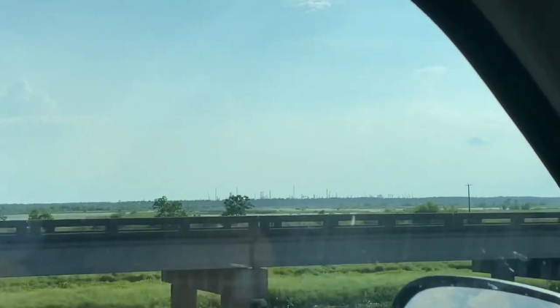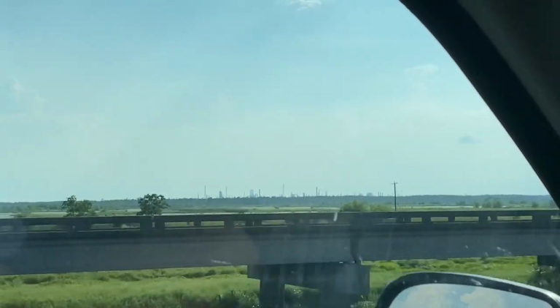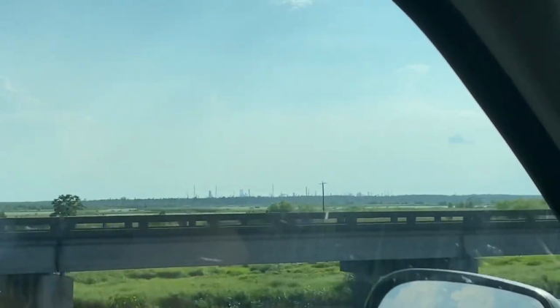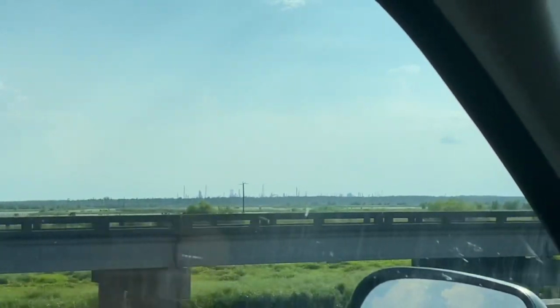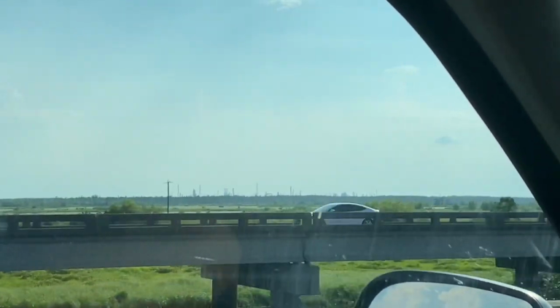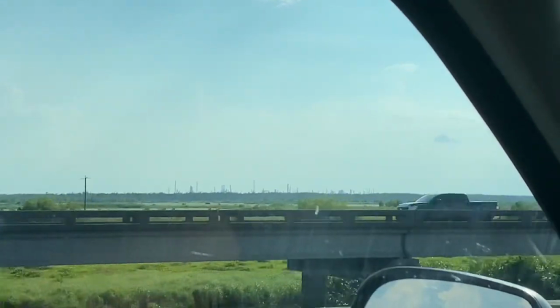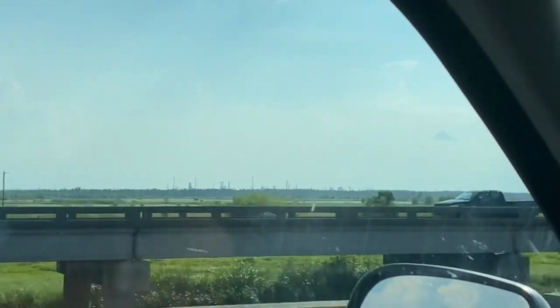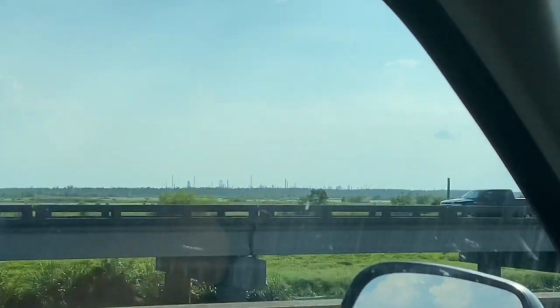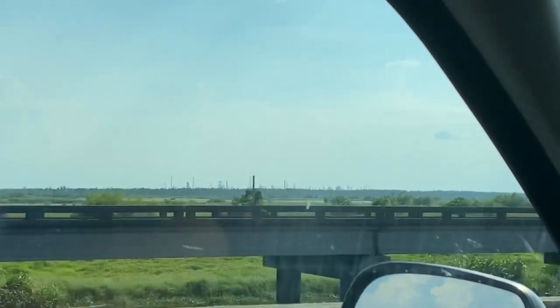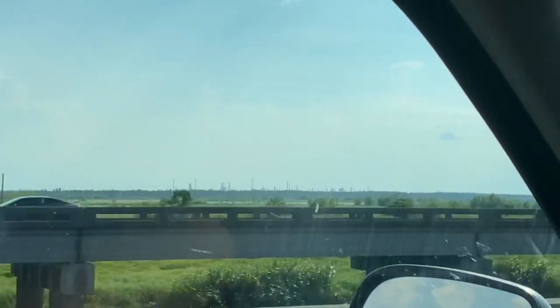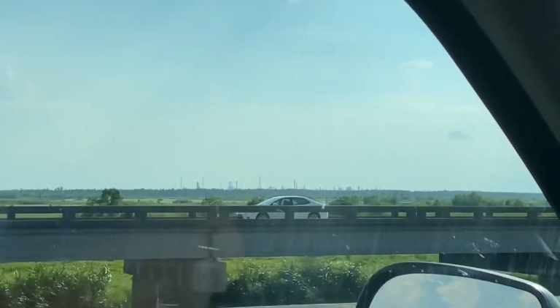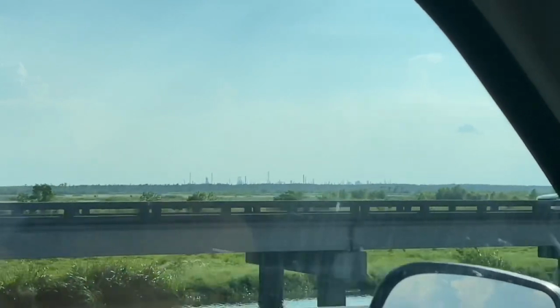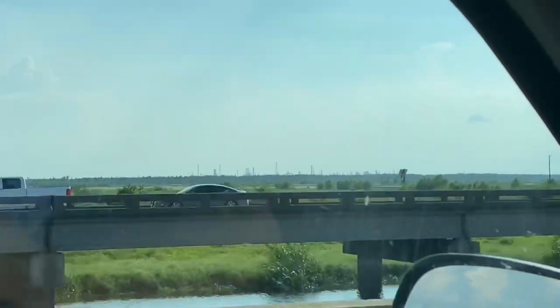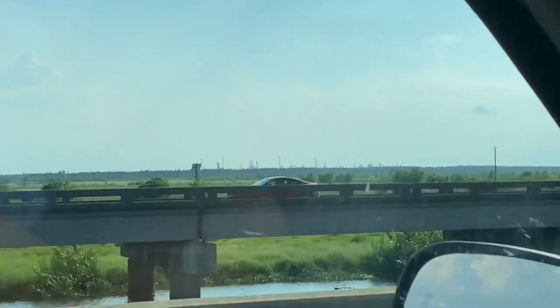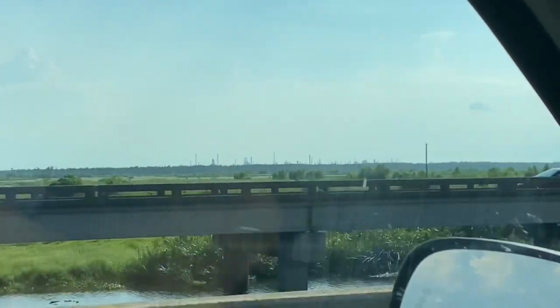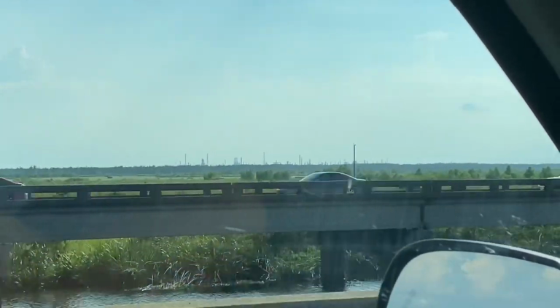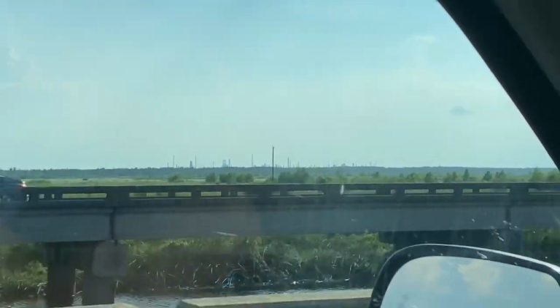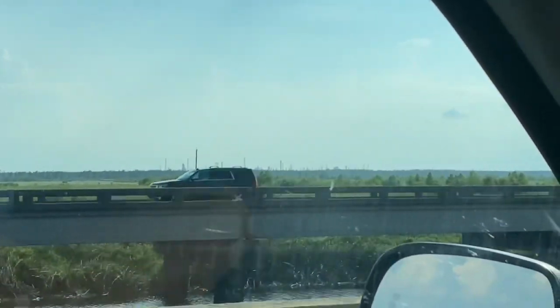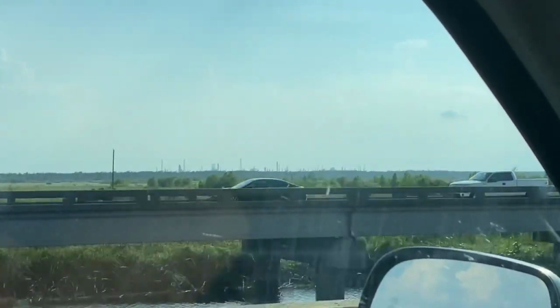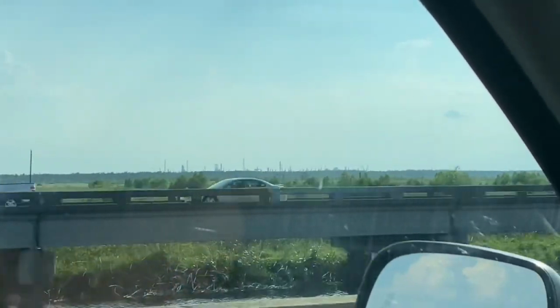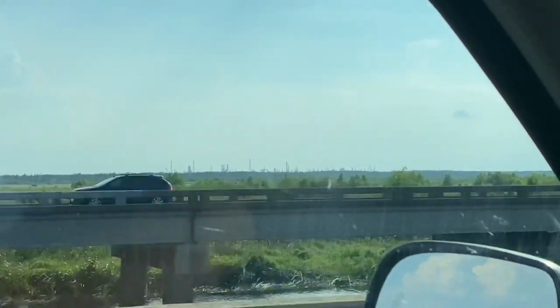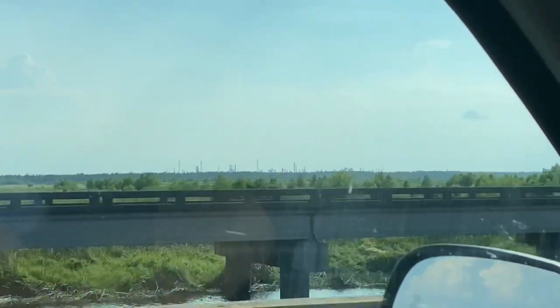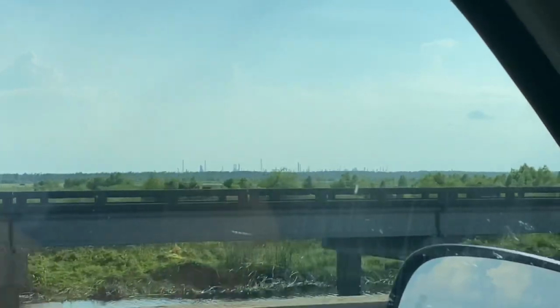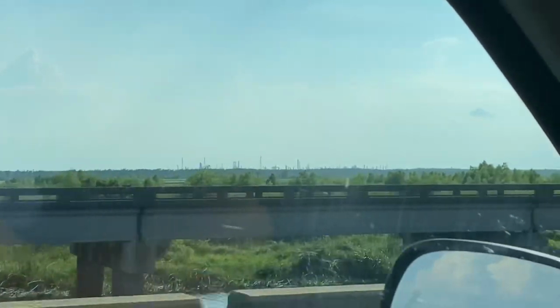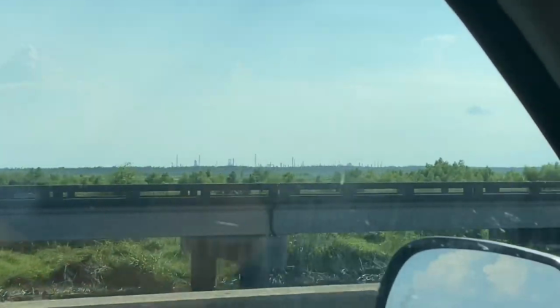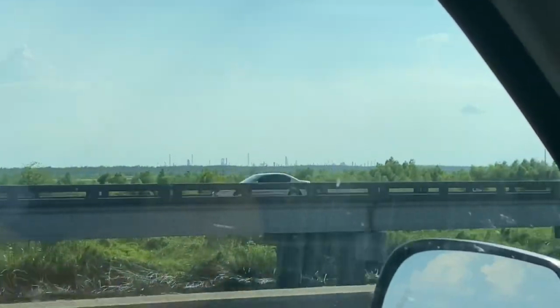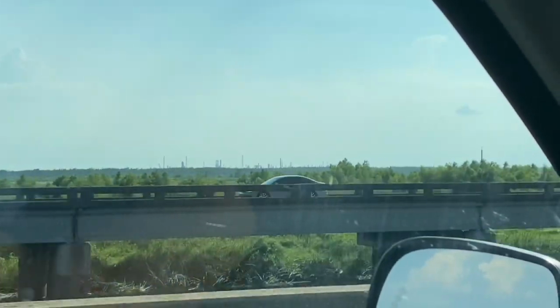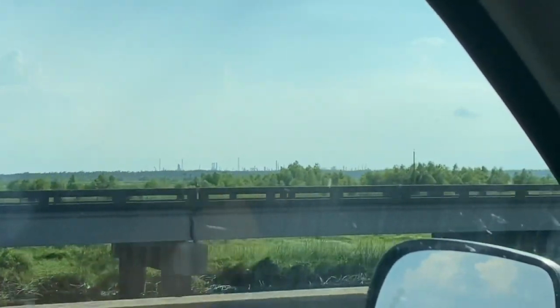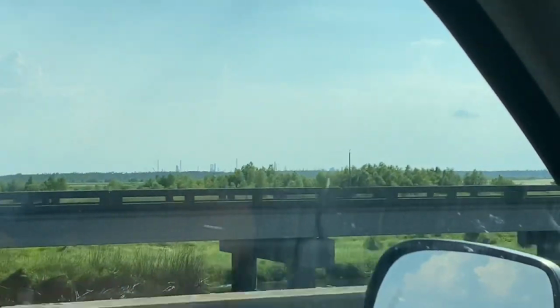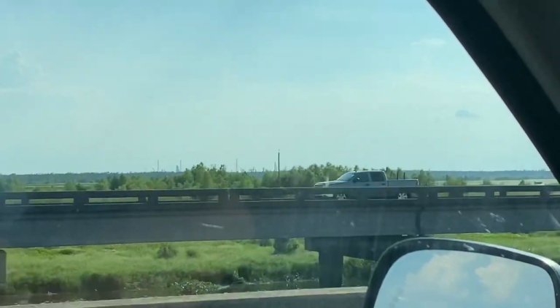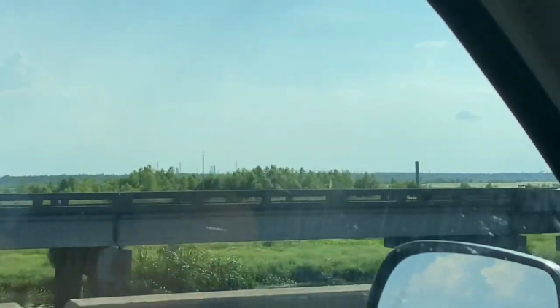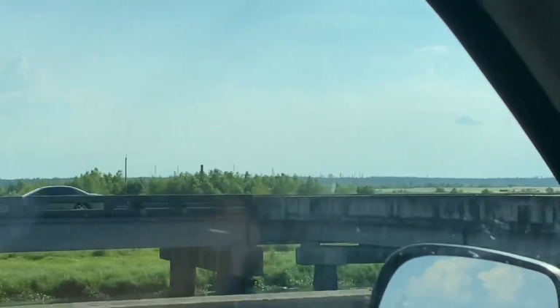I just wanted to show y'all a picture of what people around the country call Cancer Alley. This is where all the plants are along the Mississippi River — pretty much killing us. But at least you get cheap gas.